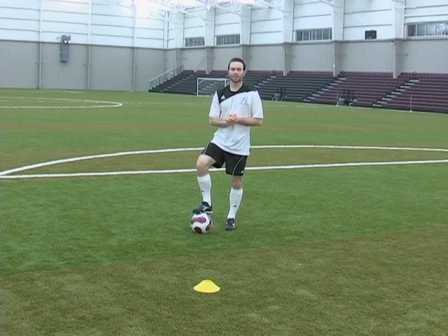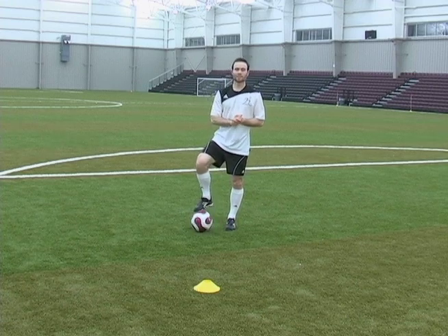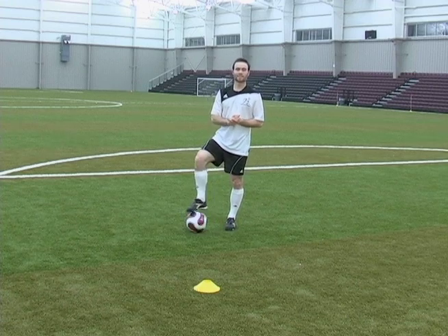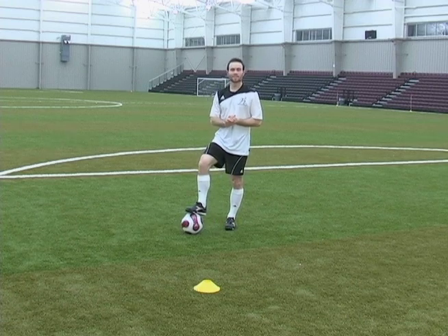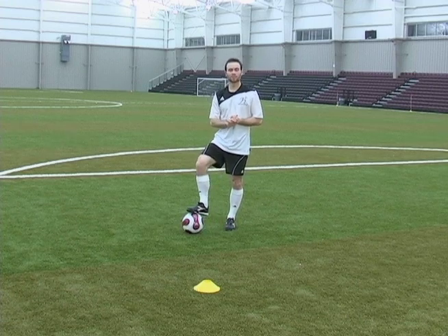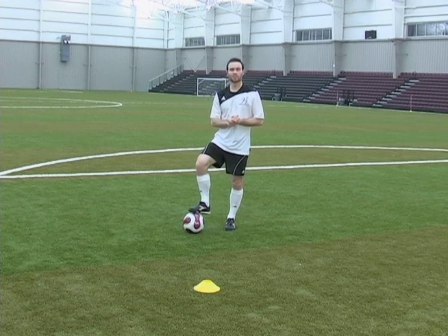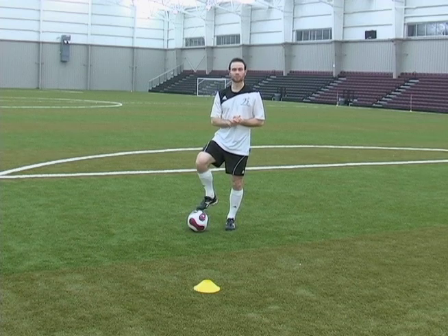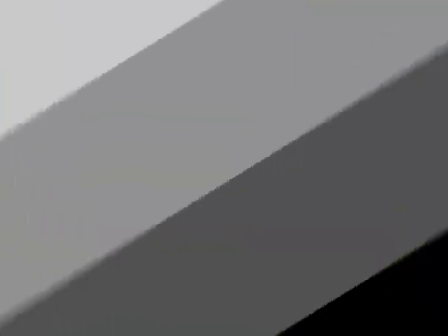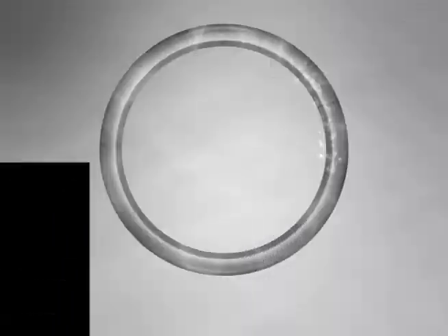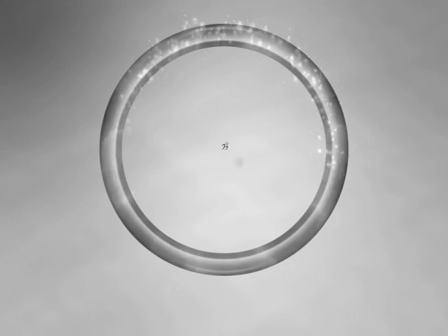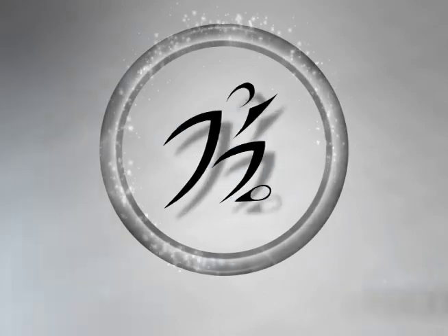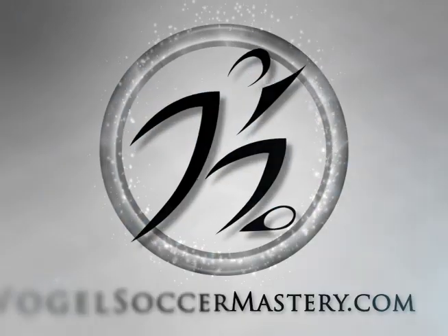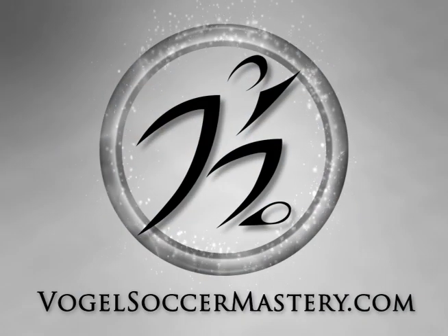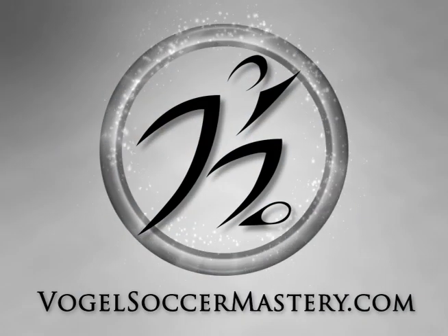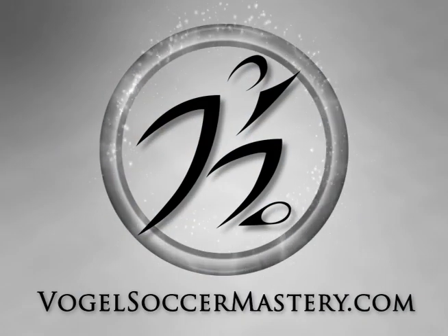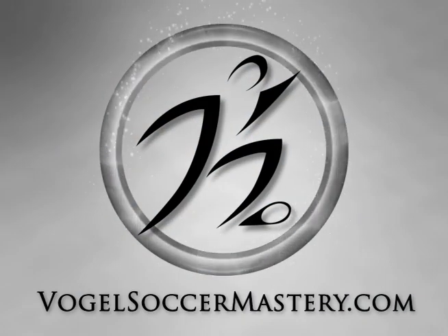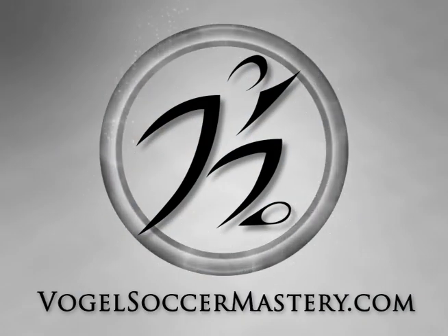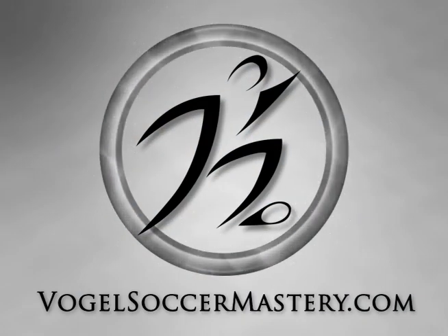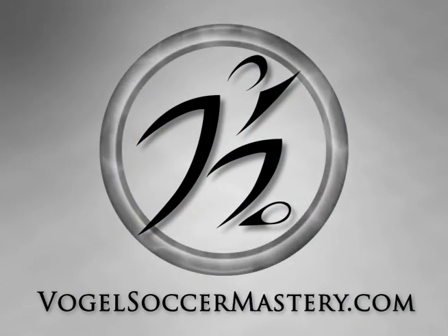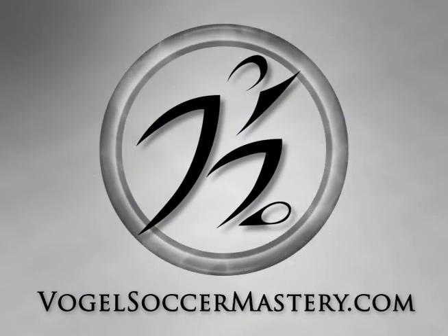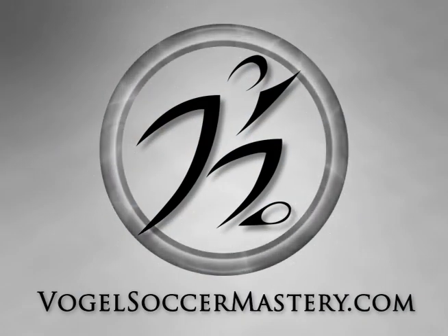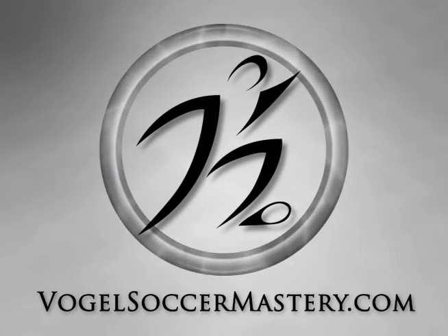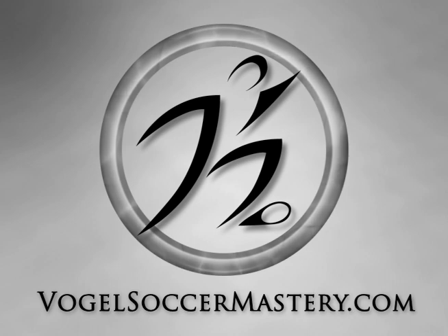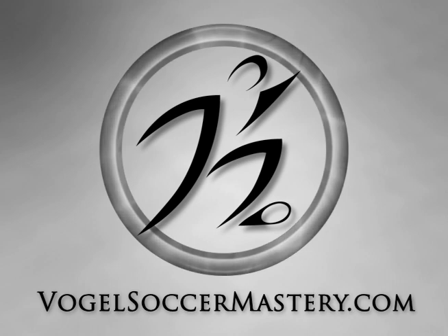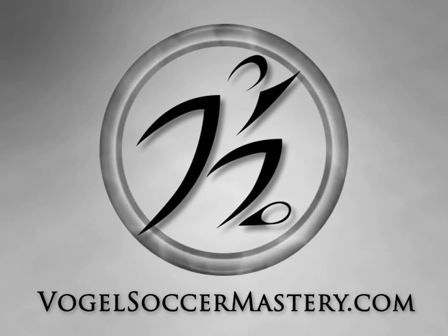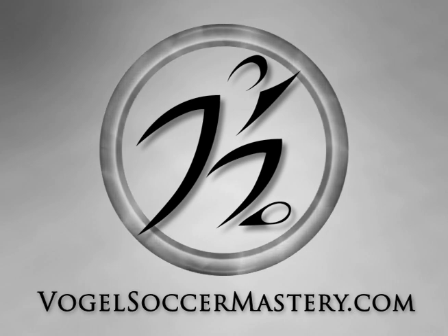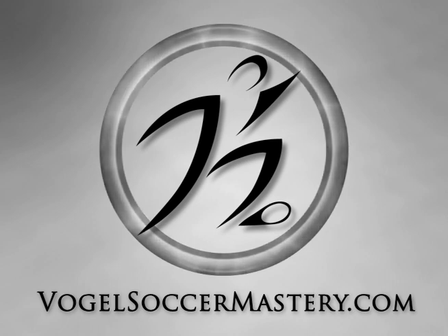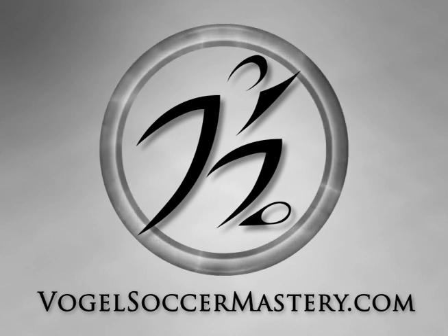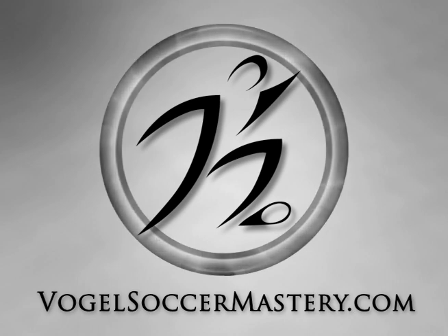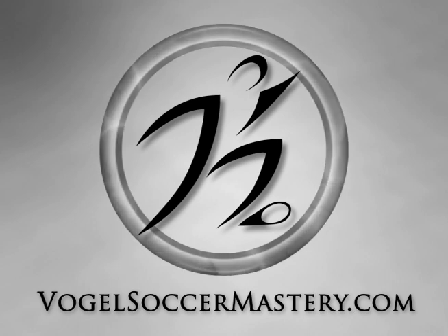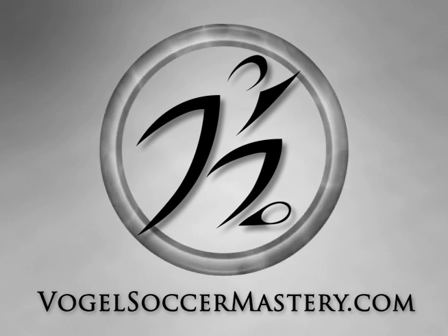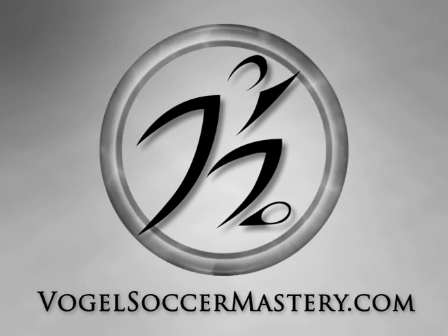That is how you do the double lunge move. VogelSoccerMastery.com — your online source for soccer information and training.